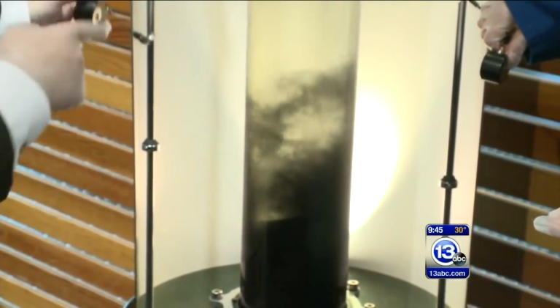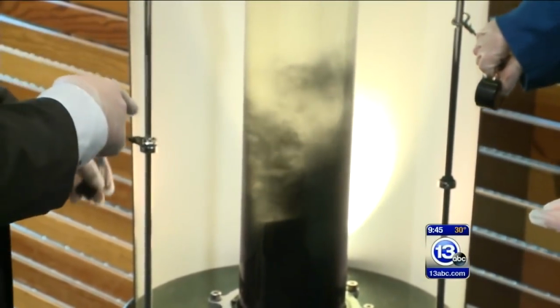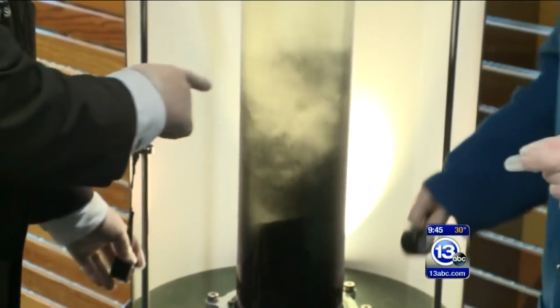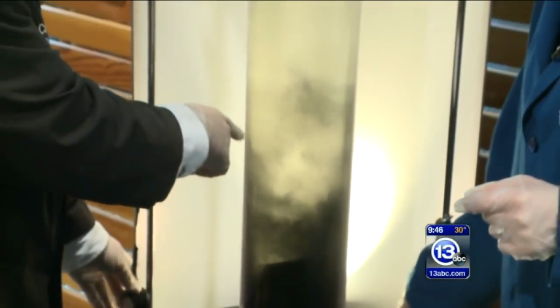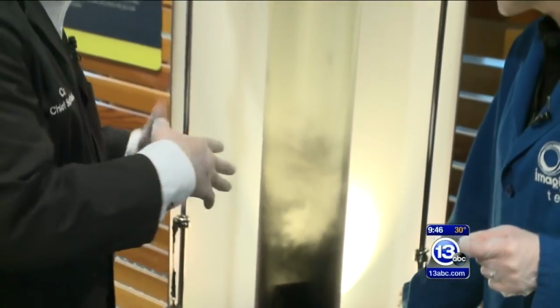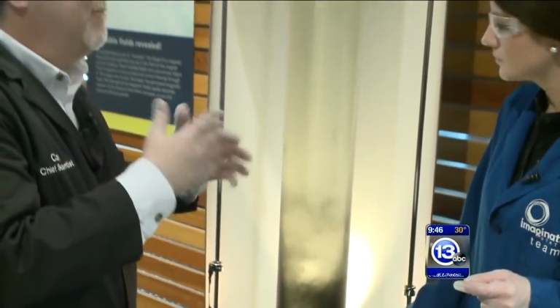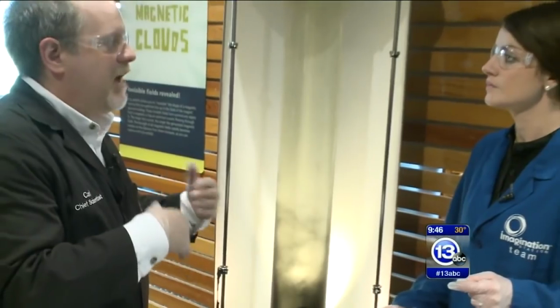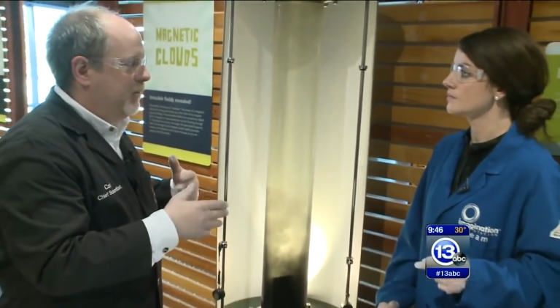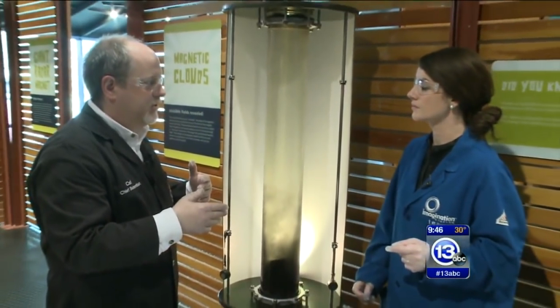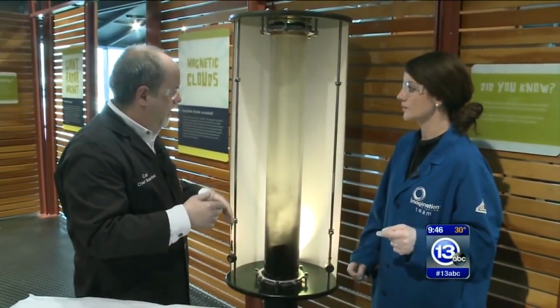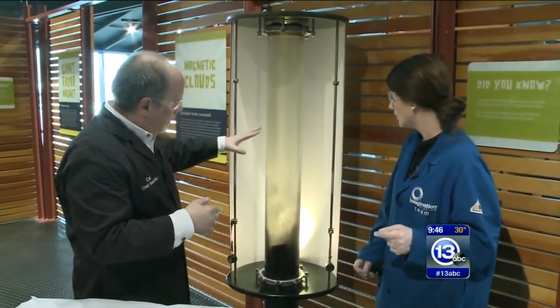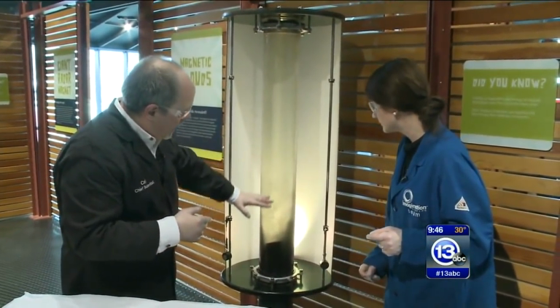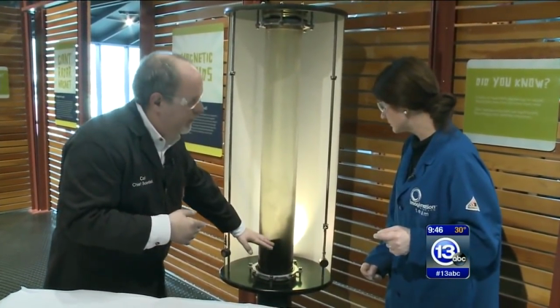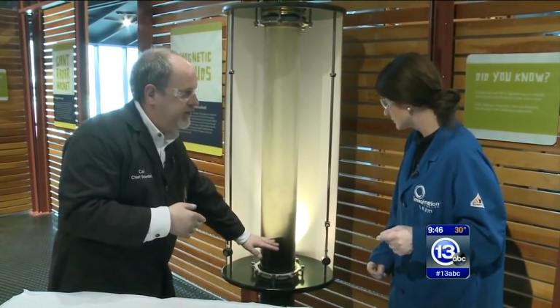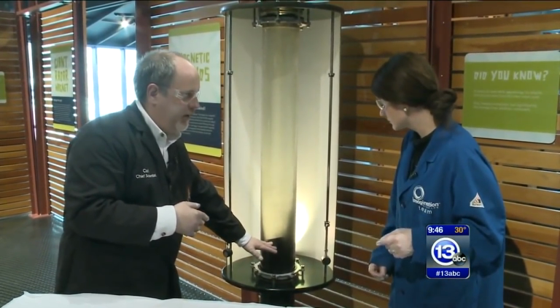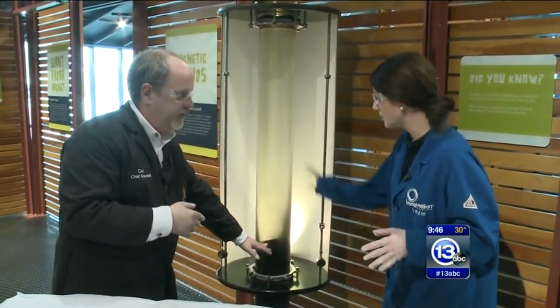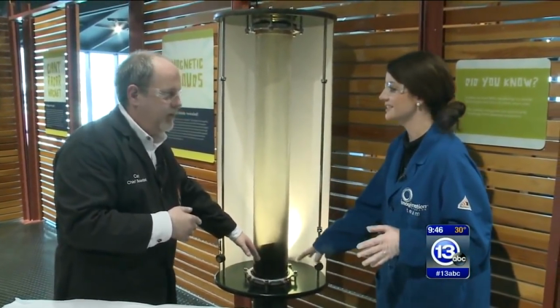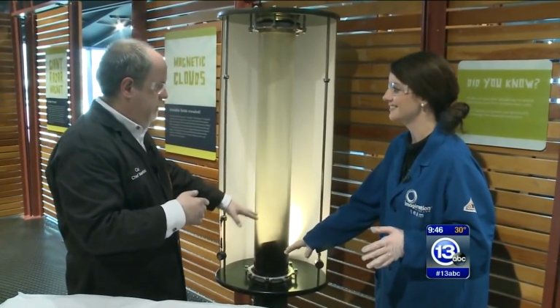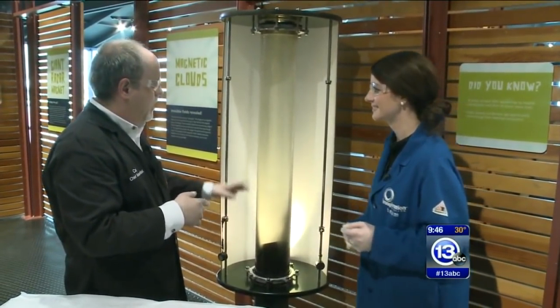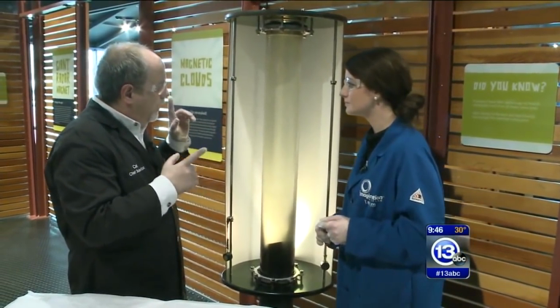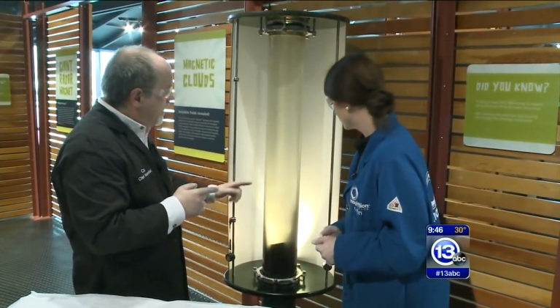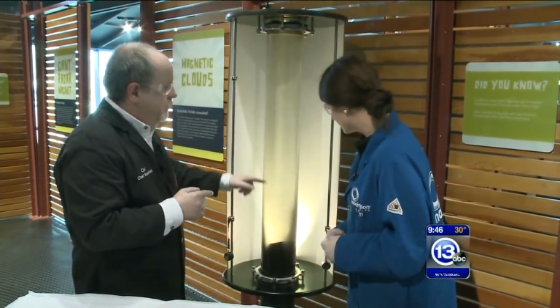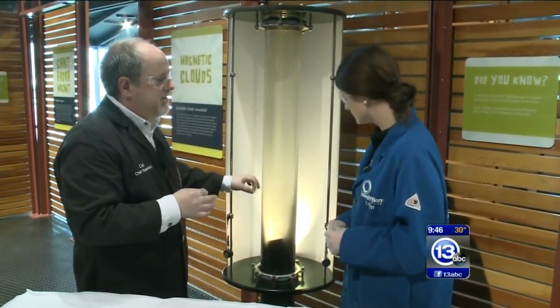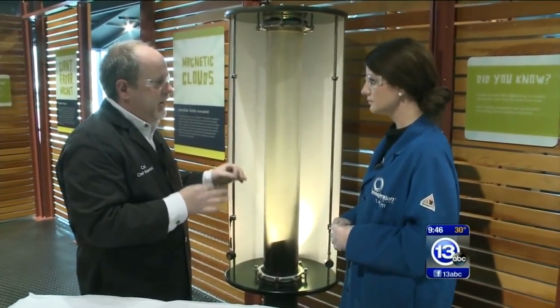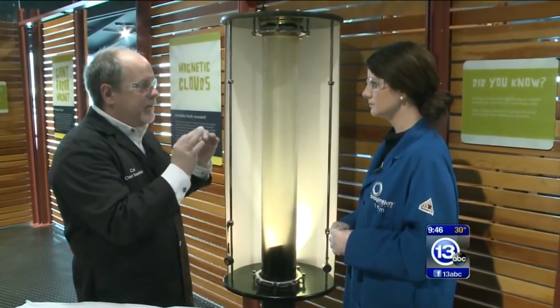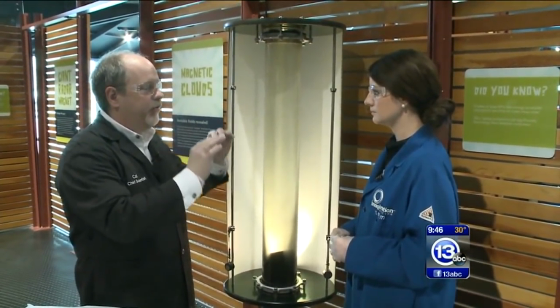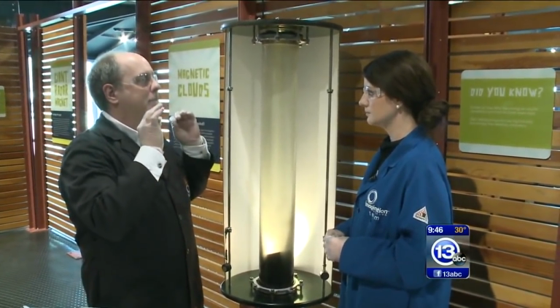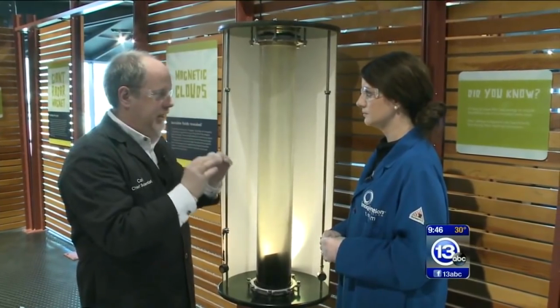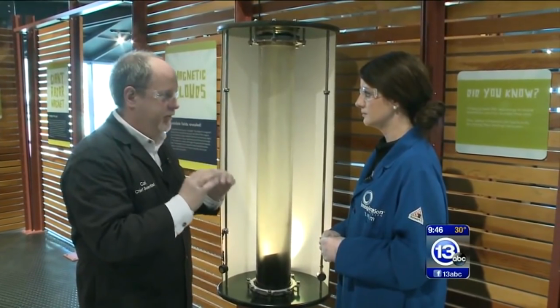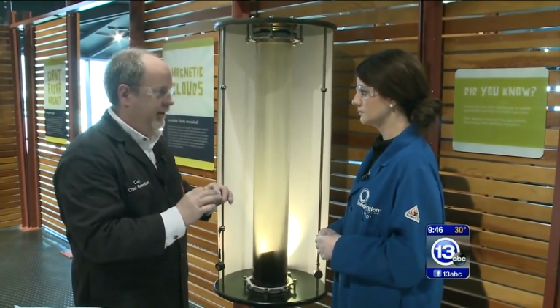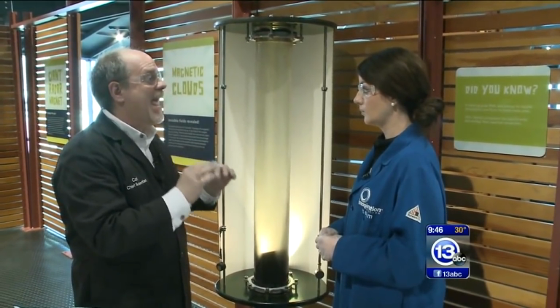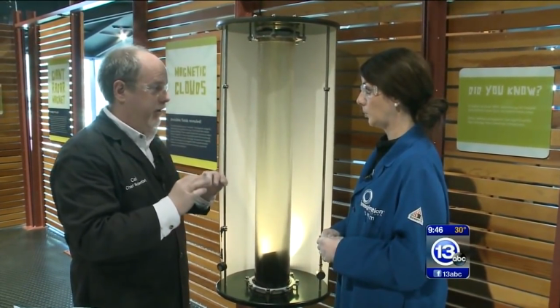Those little particles are about a millimeter, half a millimeter or so in size. And they'll settle out and actually sit to the bottom — there are millions in there. What's more interesting is if you take that same idea but make the particles a million times smaller, like nanoparticles.